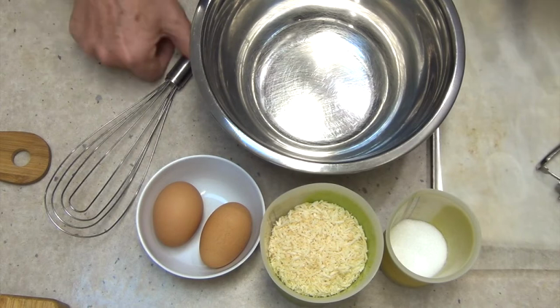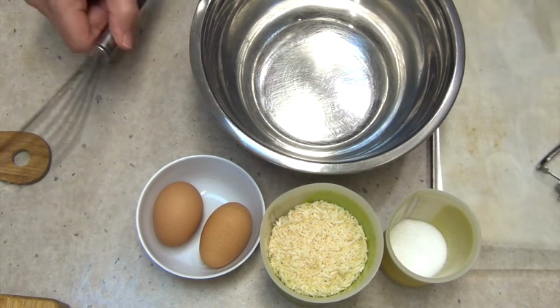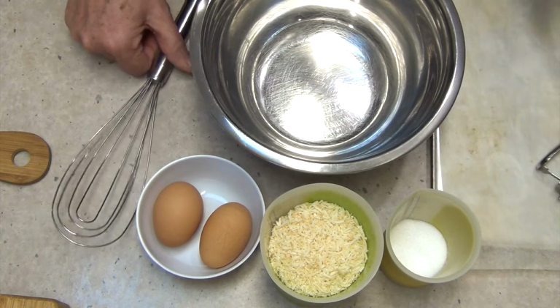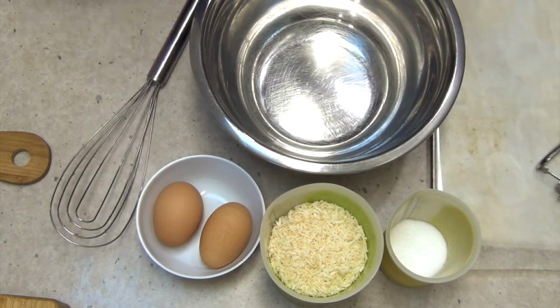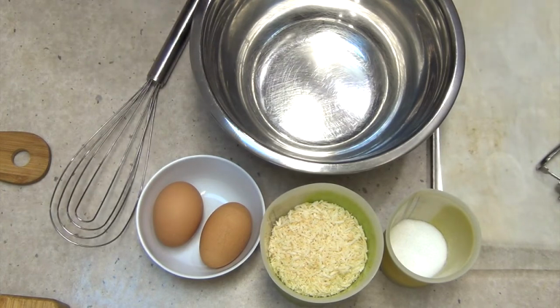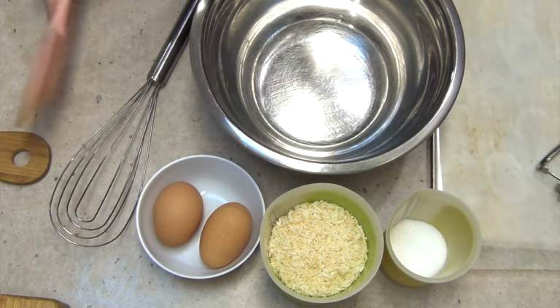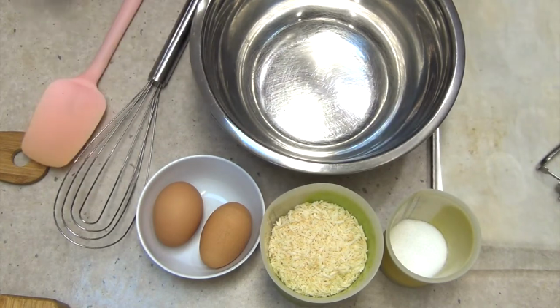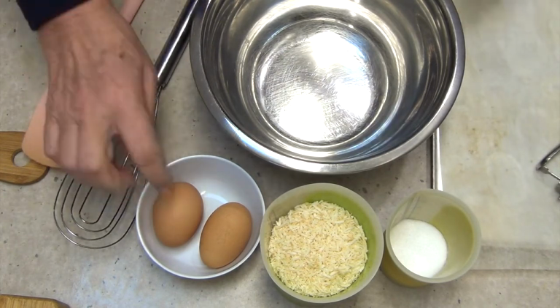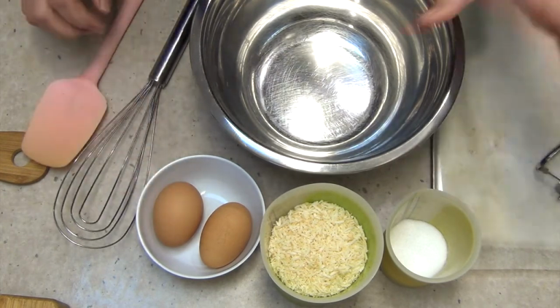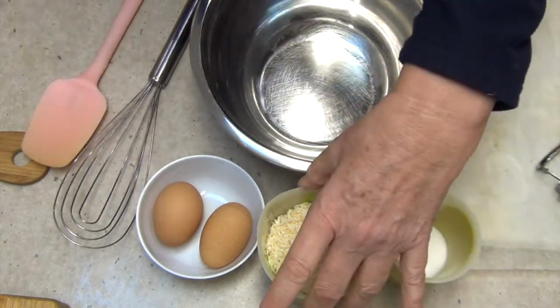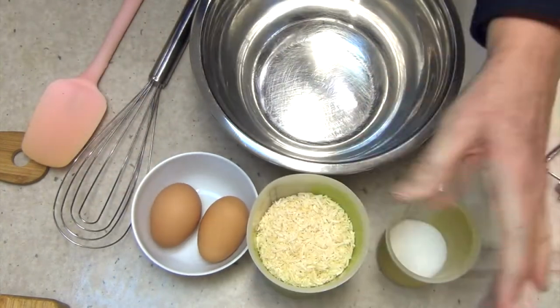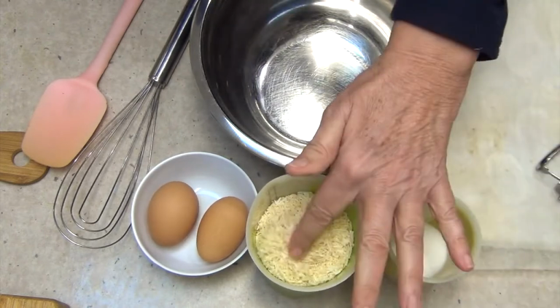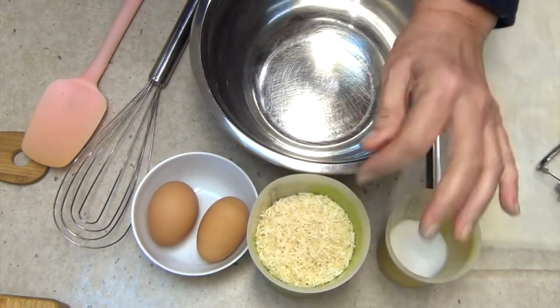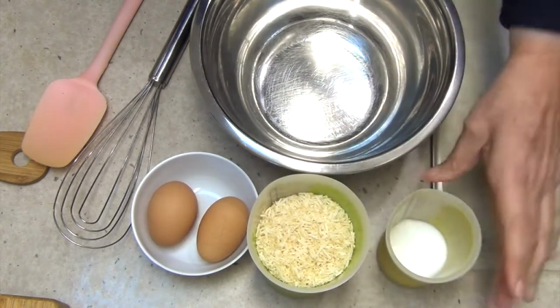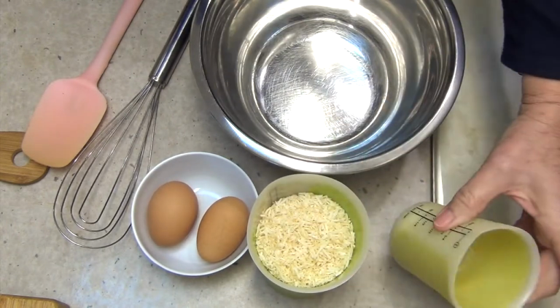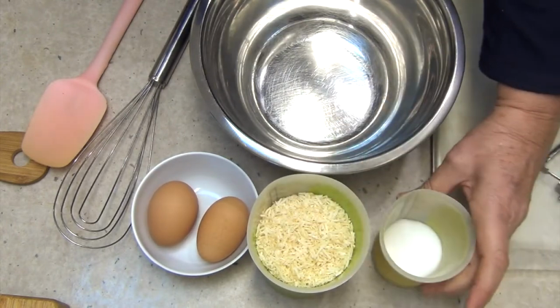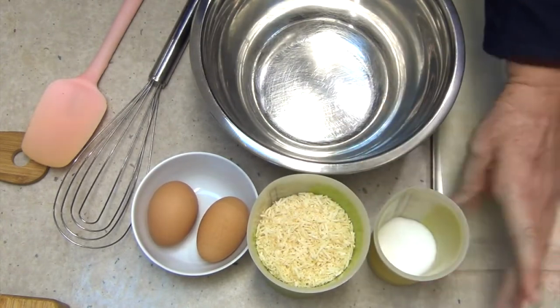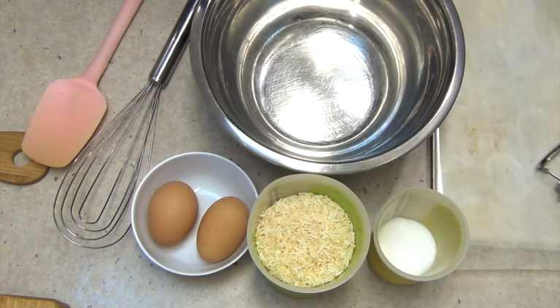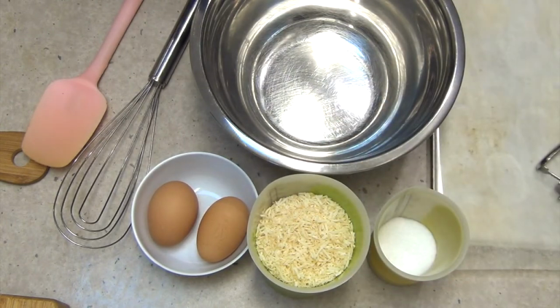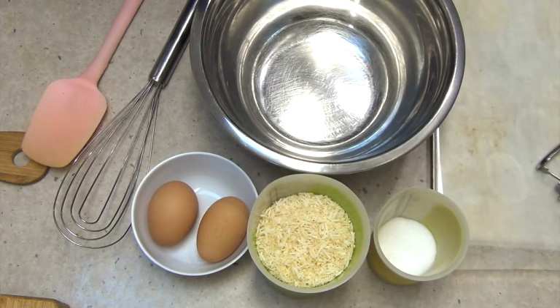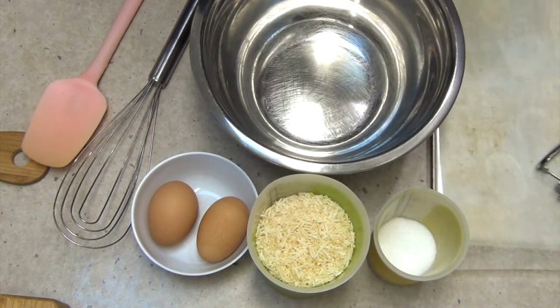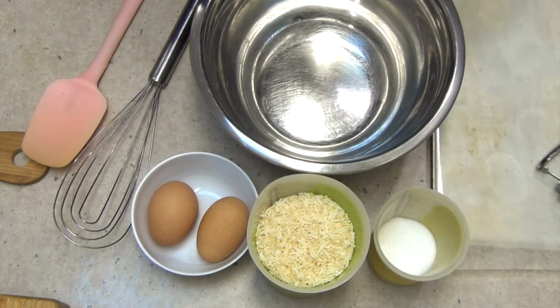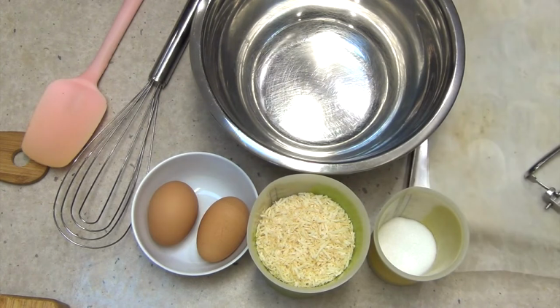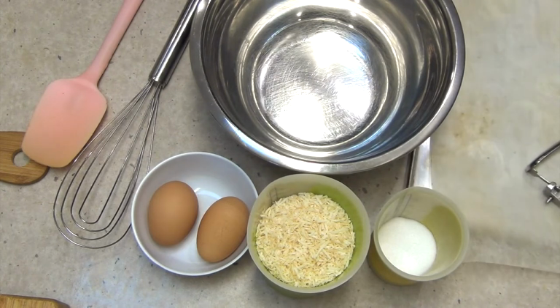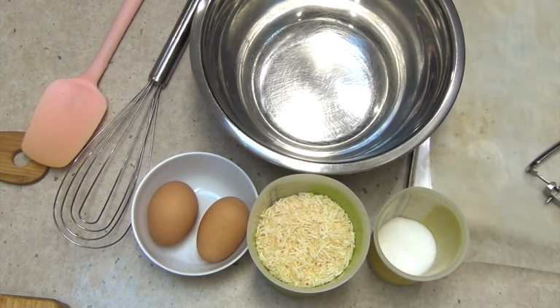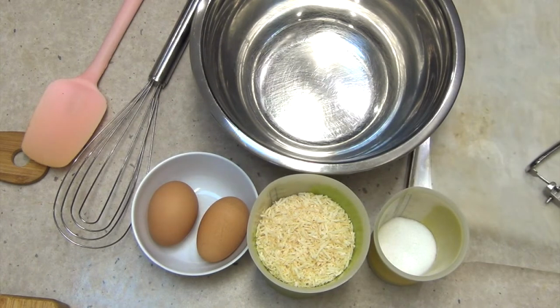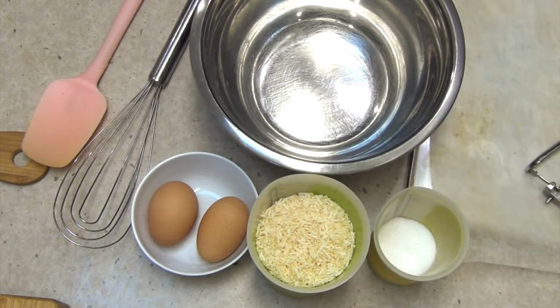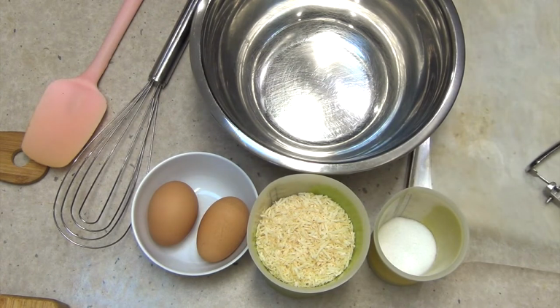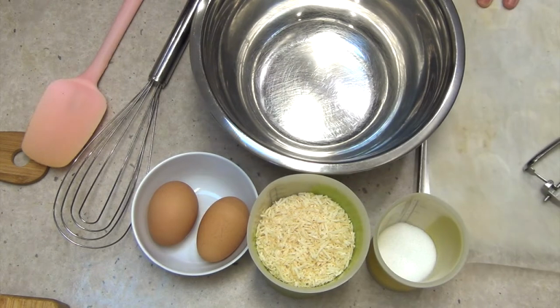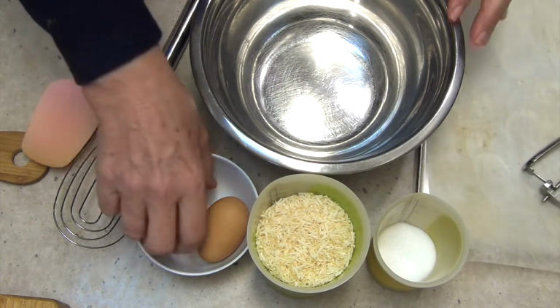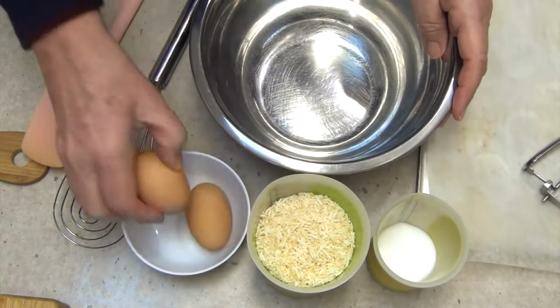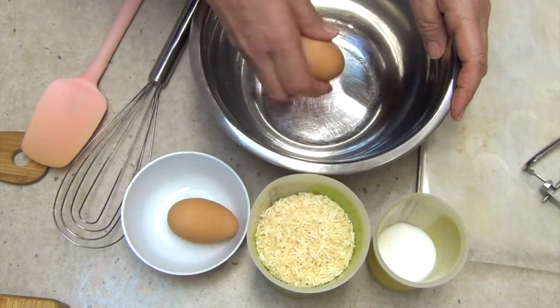You'll need a baking tray, cookie scoop, whisk, and spatula. The ingredients are two egg whites, one and a half cups of shredded coconut, and a fifth of a cup of your favourite sweetener — I'm using Natvia. We're going to bake it for about 15 to 16 minutes at 180 degrees in a fan-forced oven.